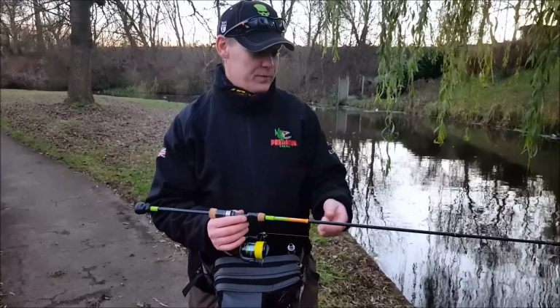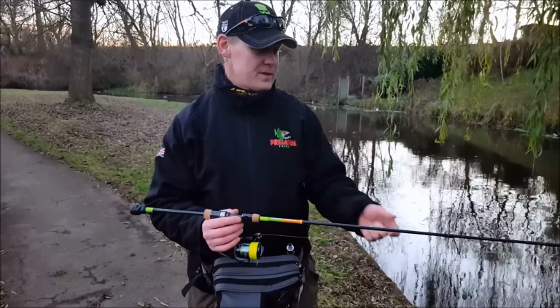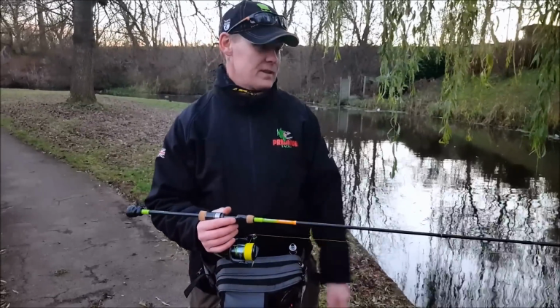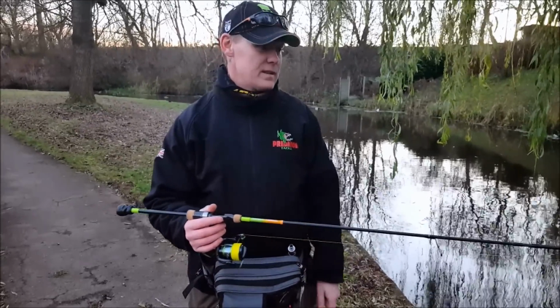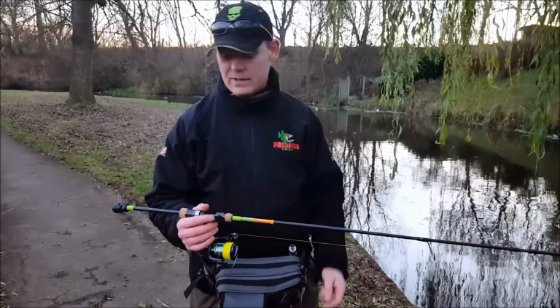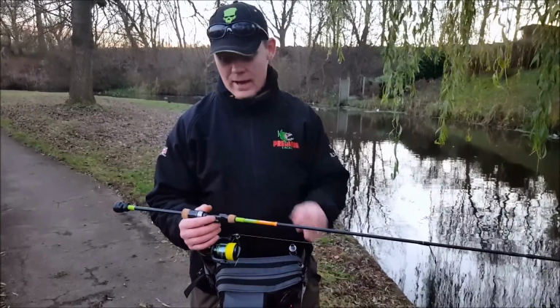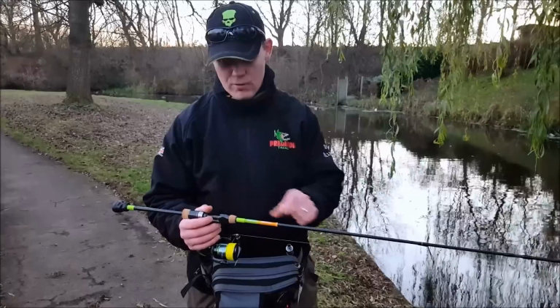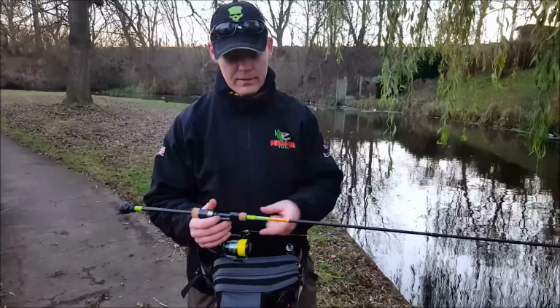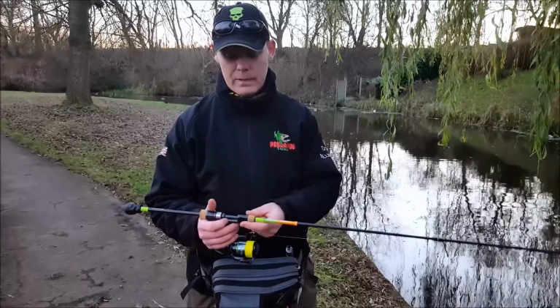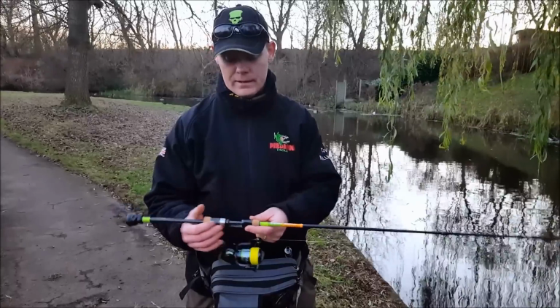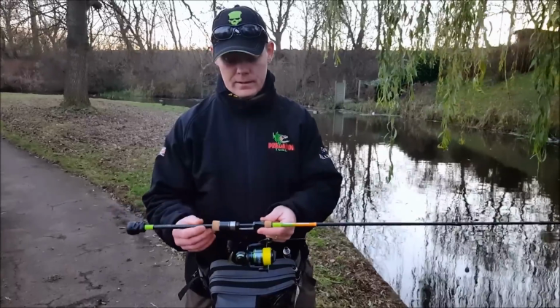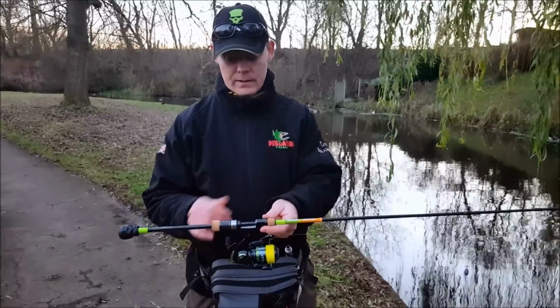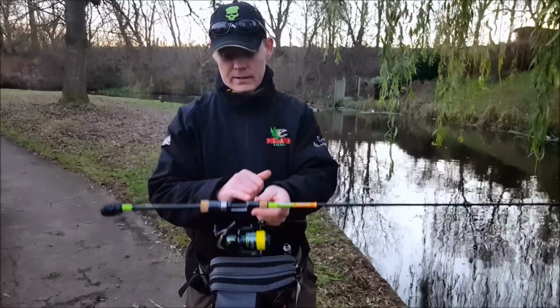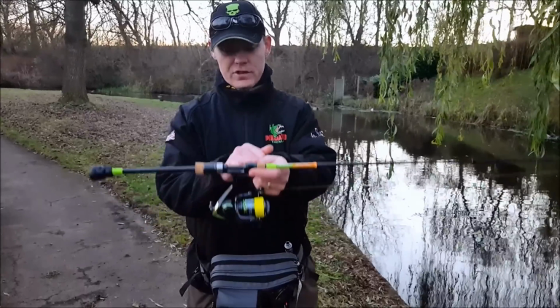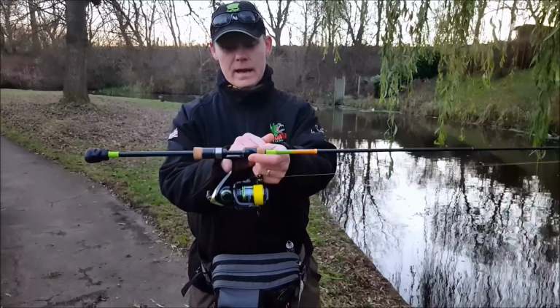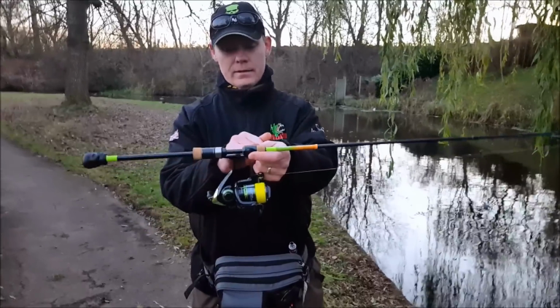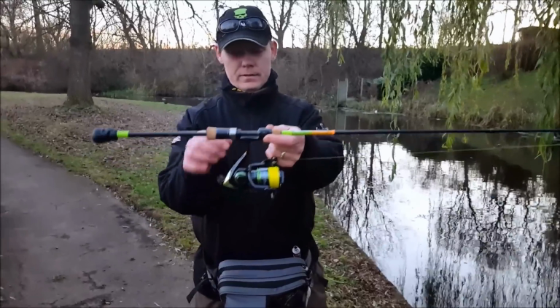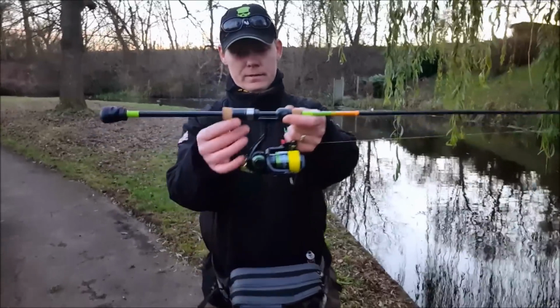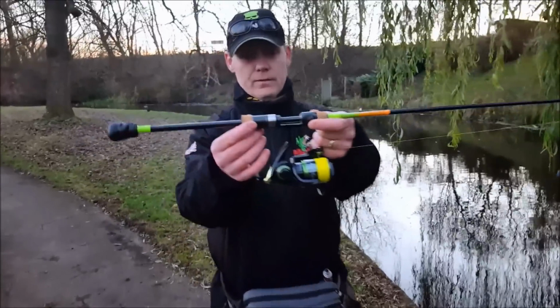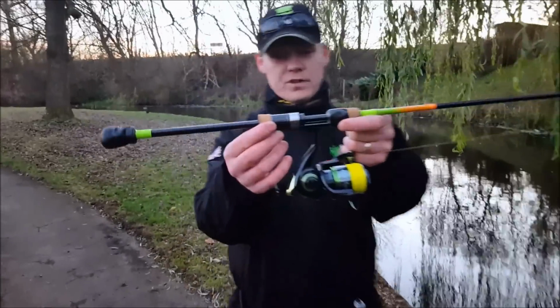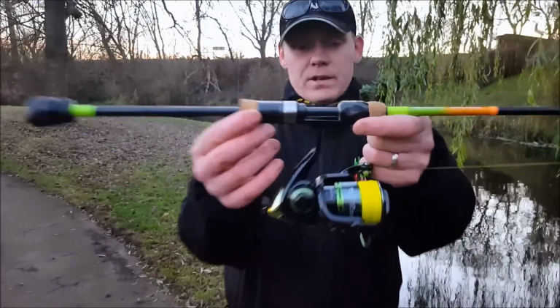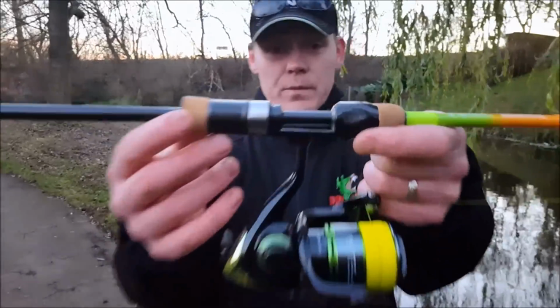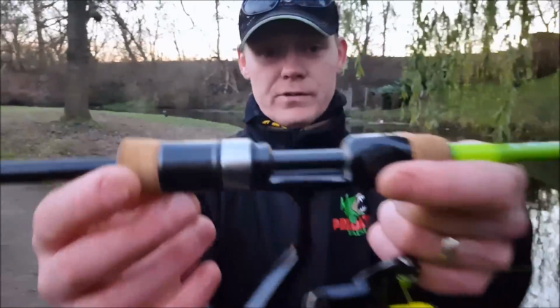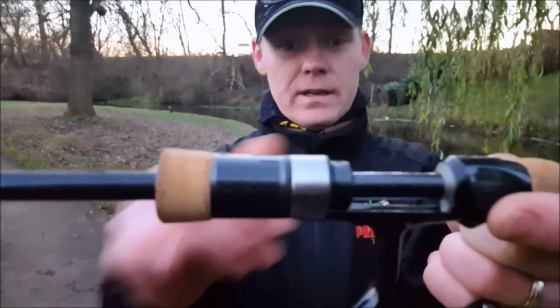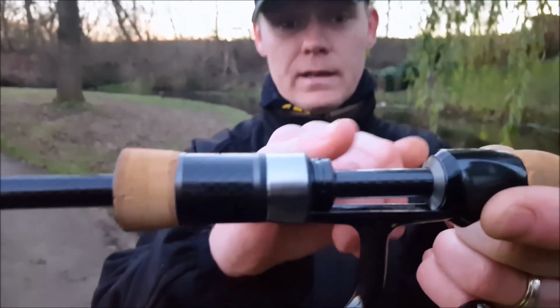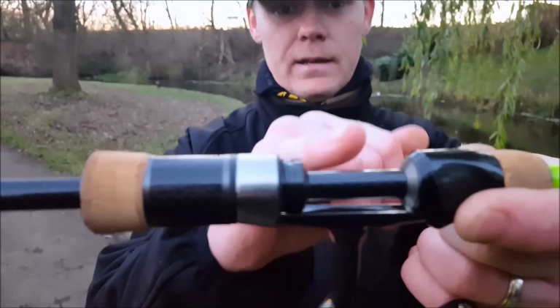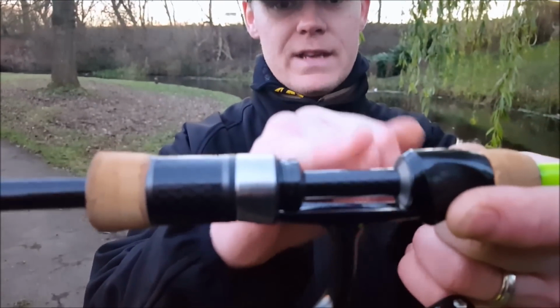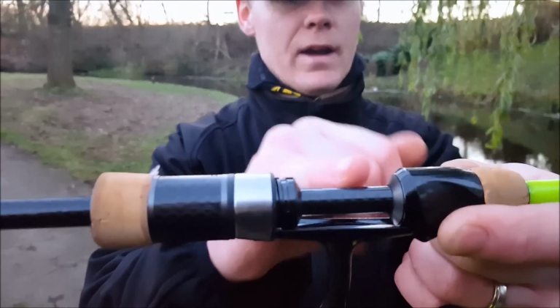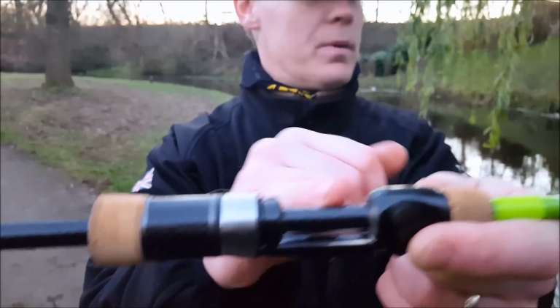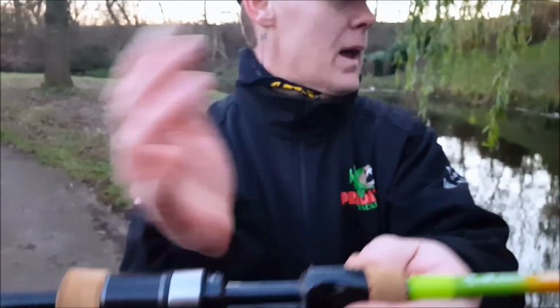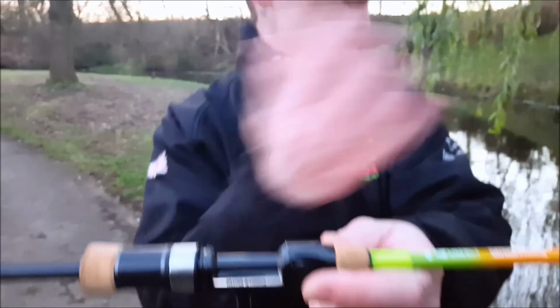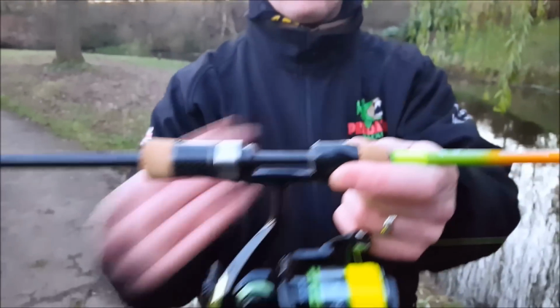It's a fantastic detail — incredibly thin blank. You can see there, you've got a separation from the reel seating and the direct carbon of the blank all the way up.